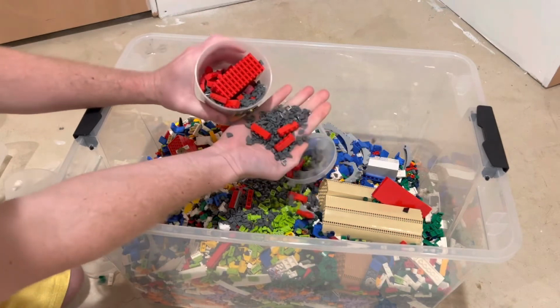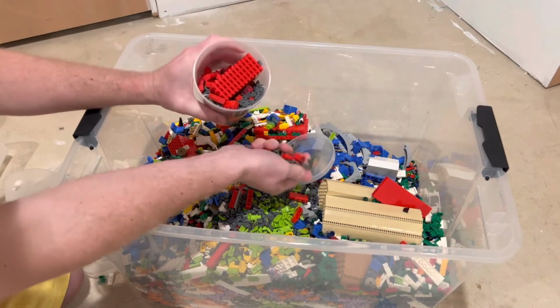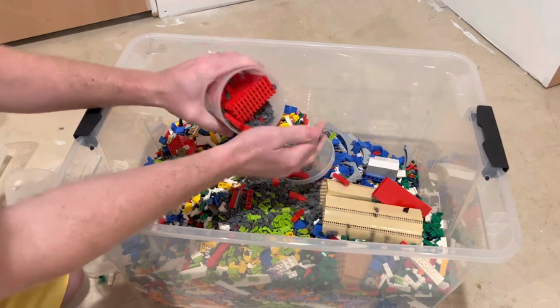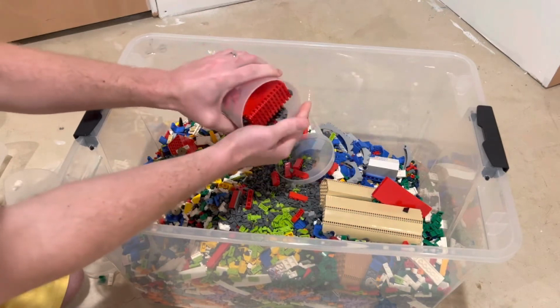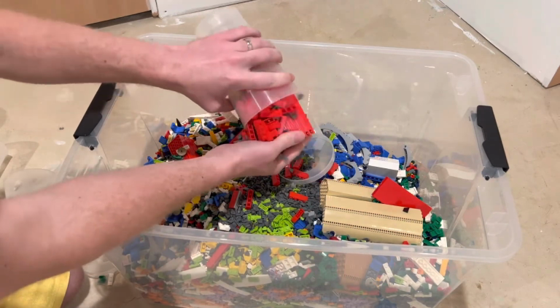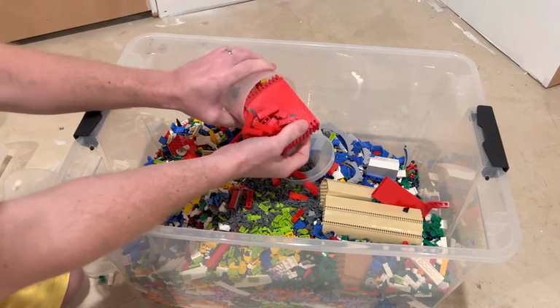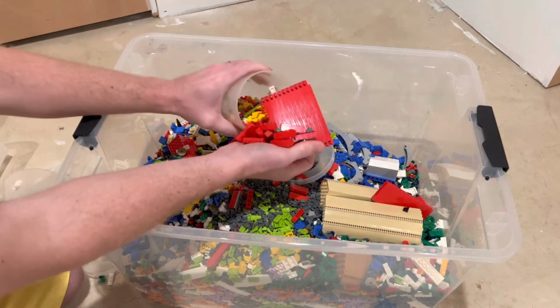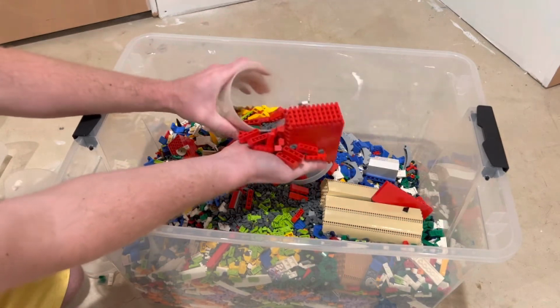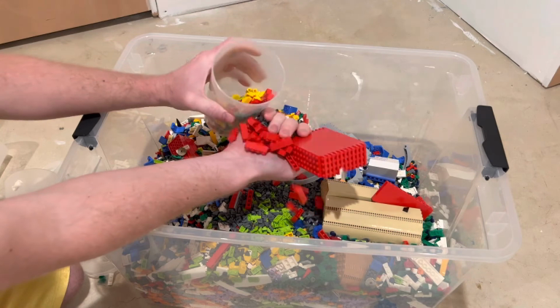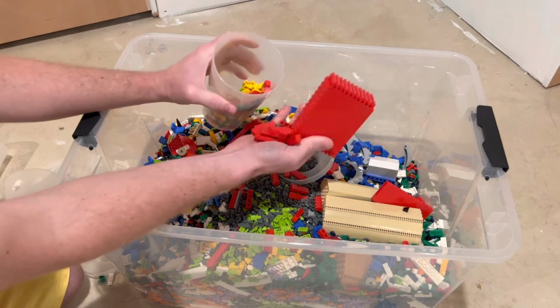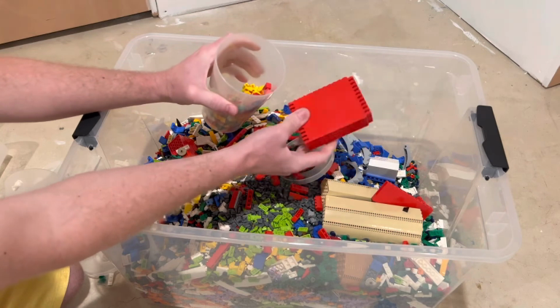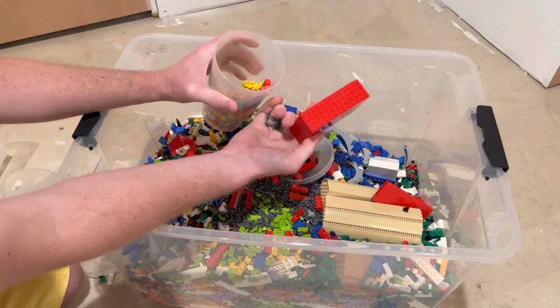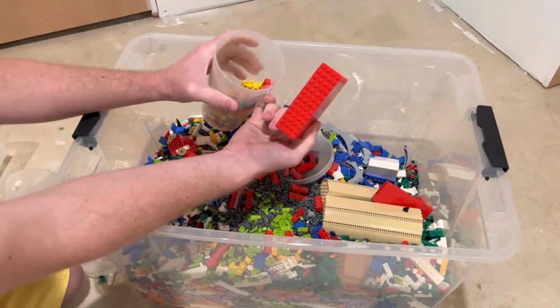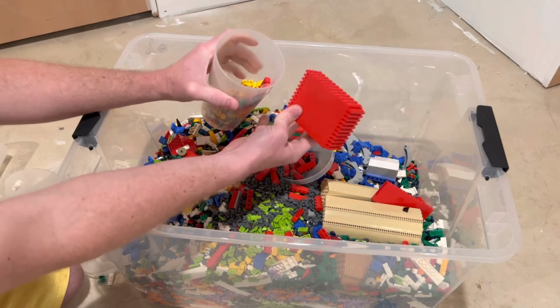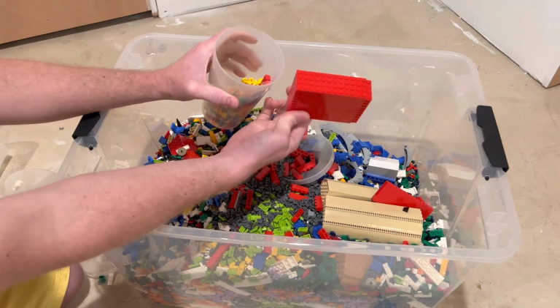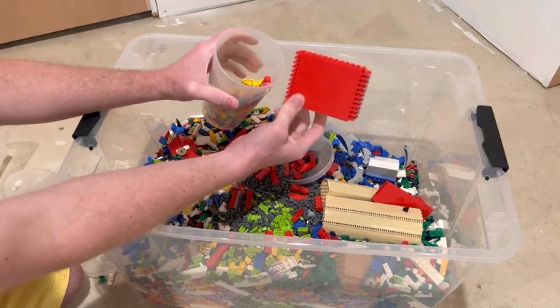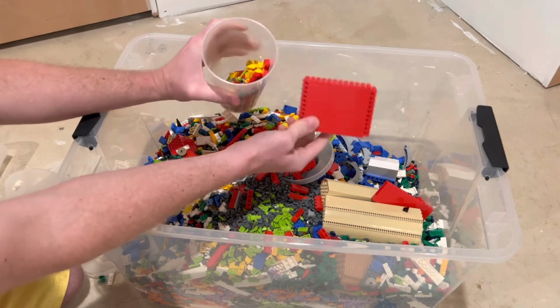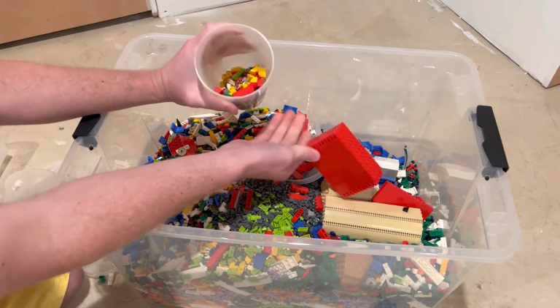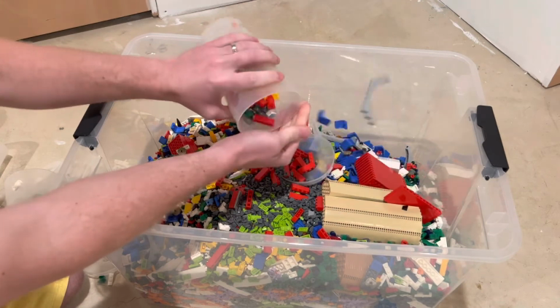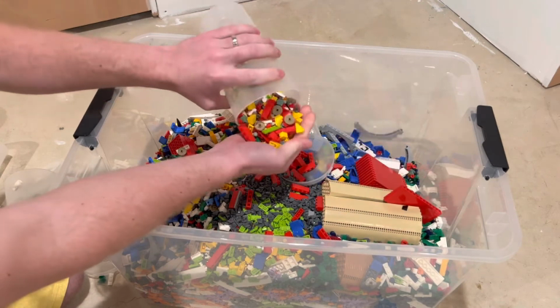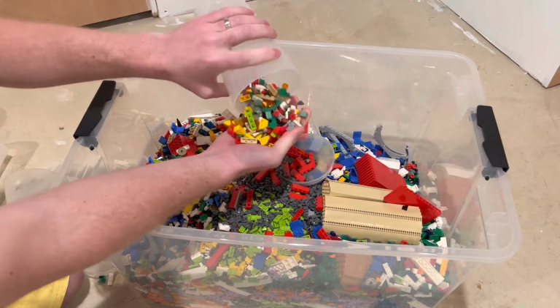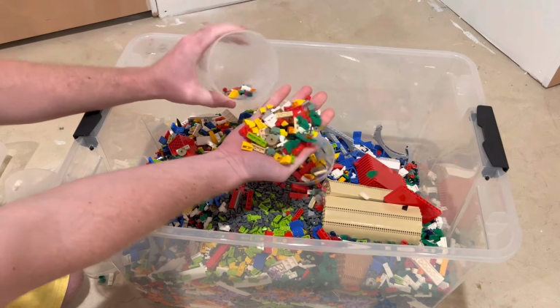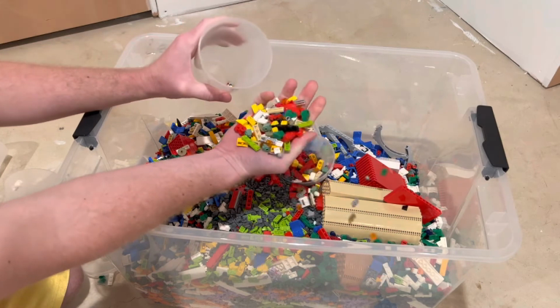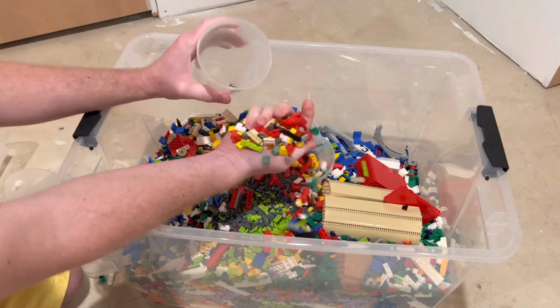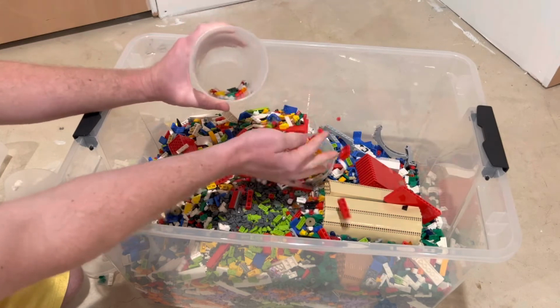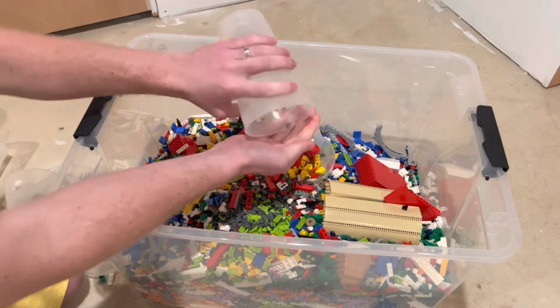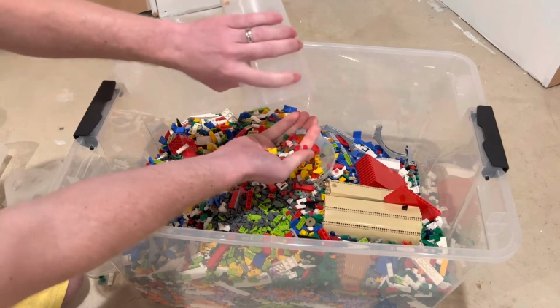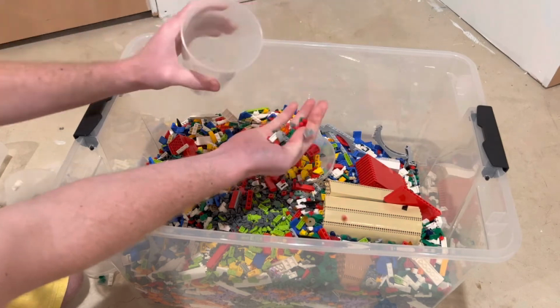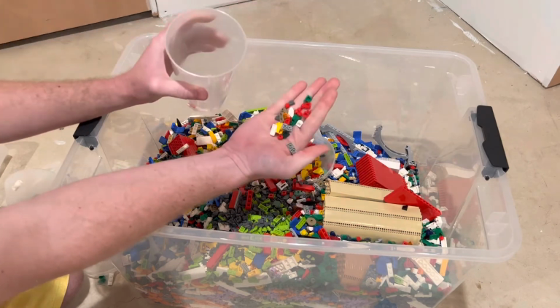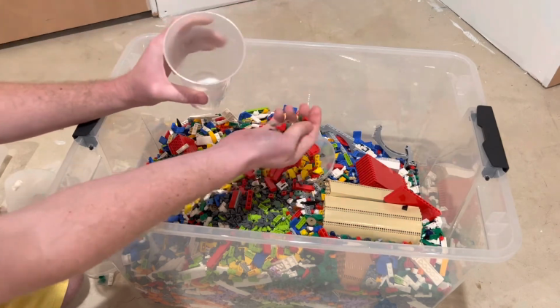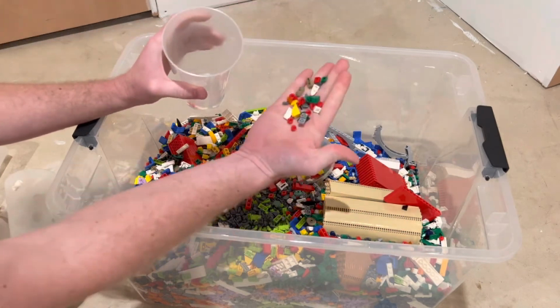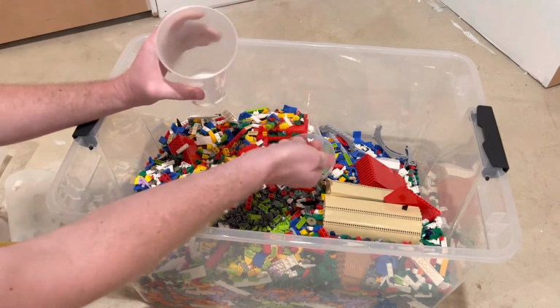More of those gray pieces, some red four-by-four and four-by-twelve red plates, and some more random red ones just for added variety.